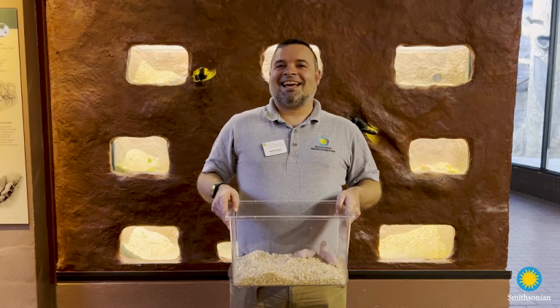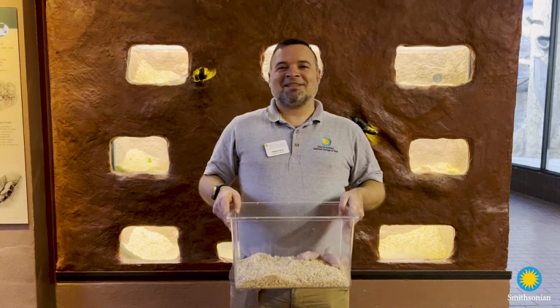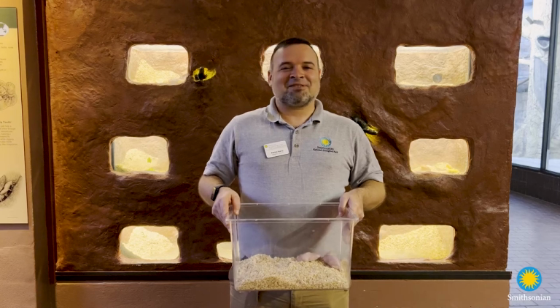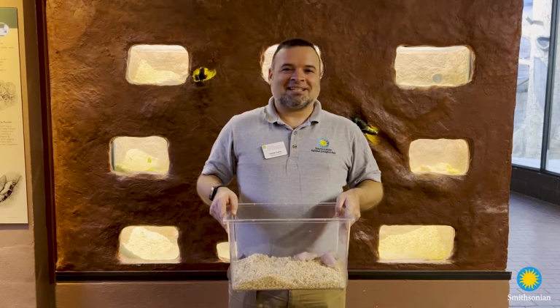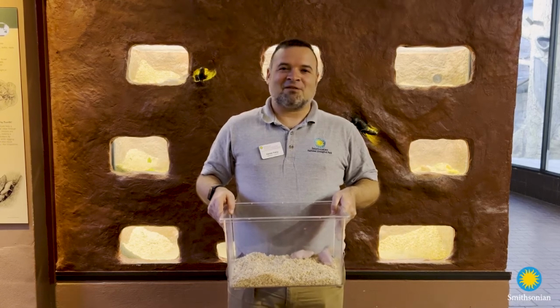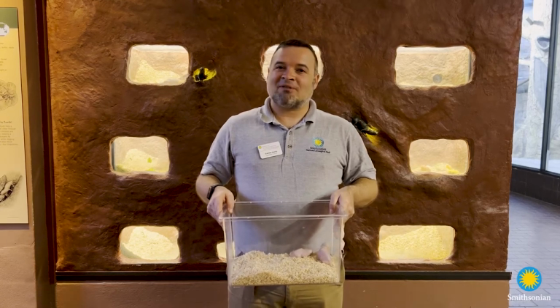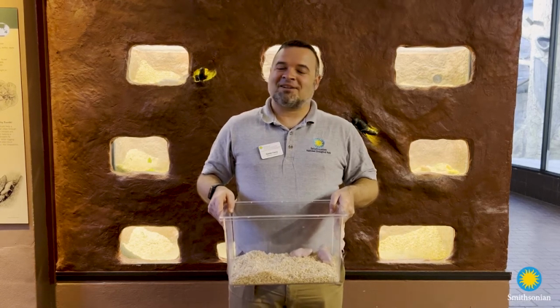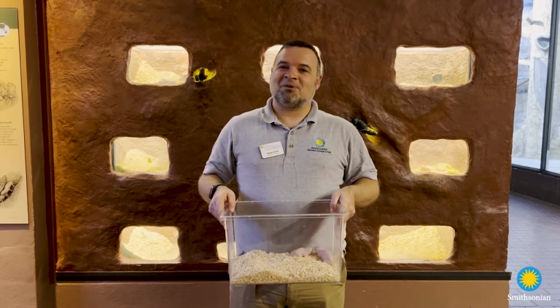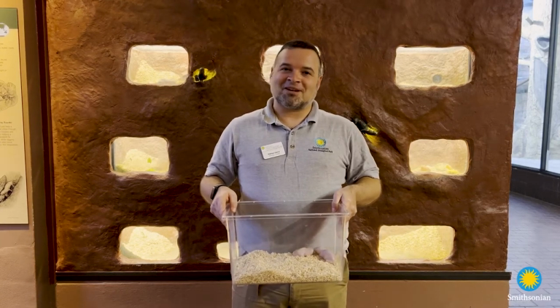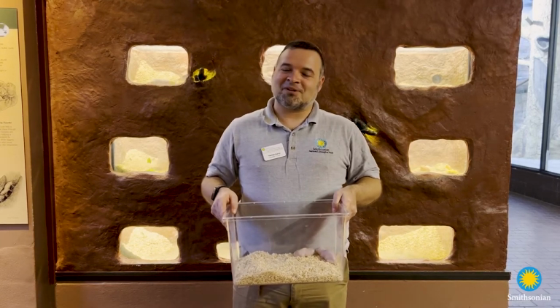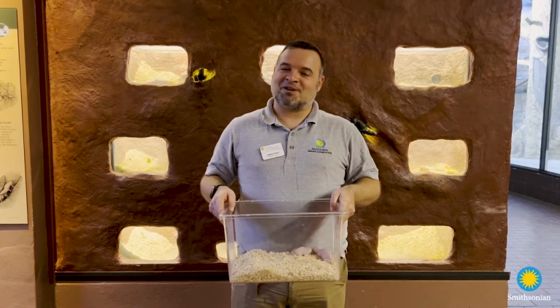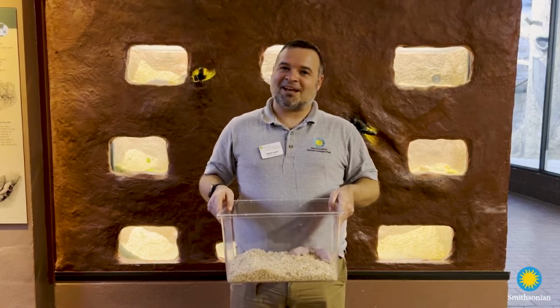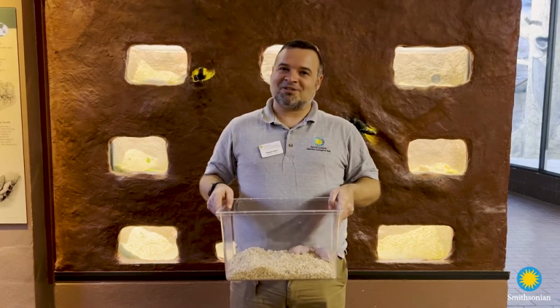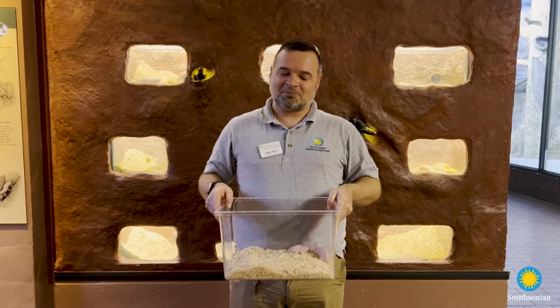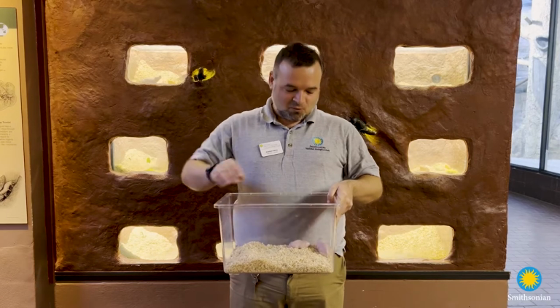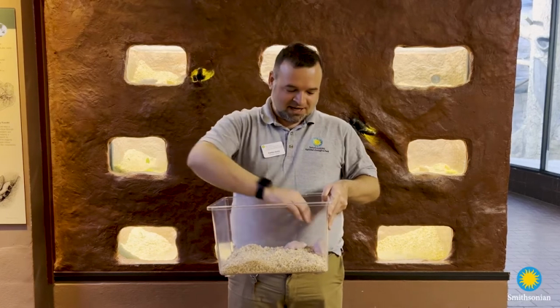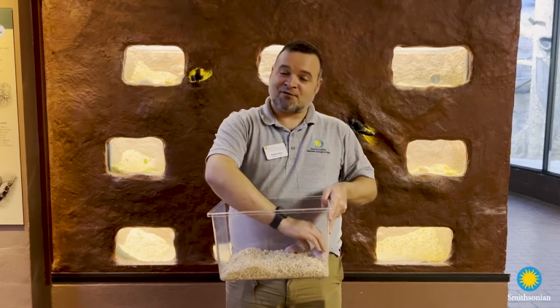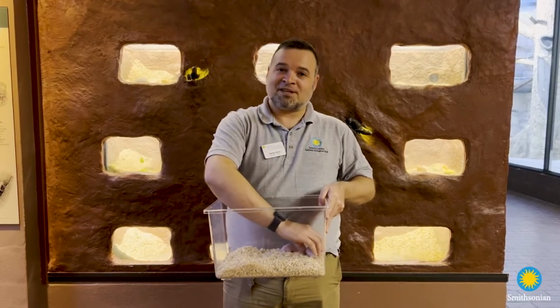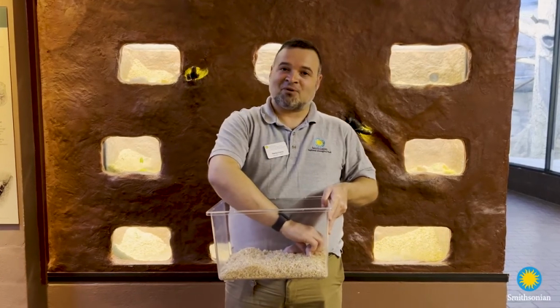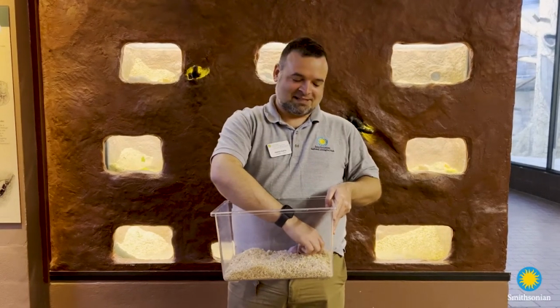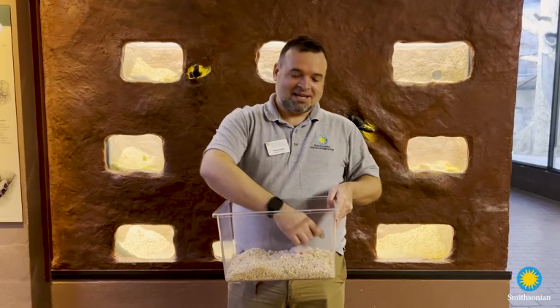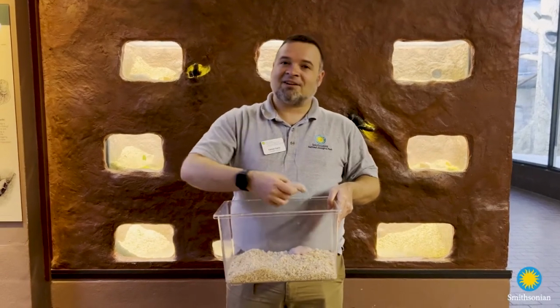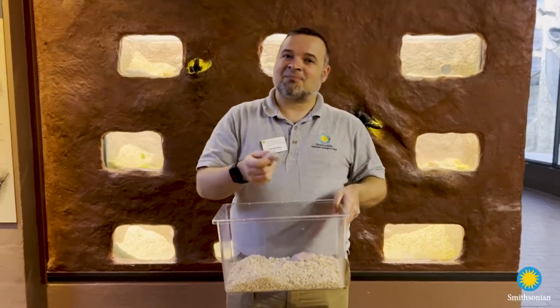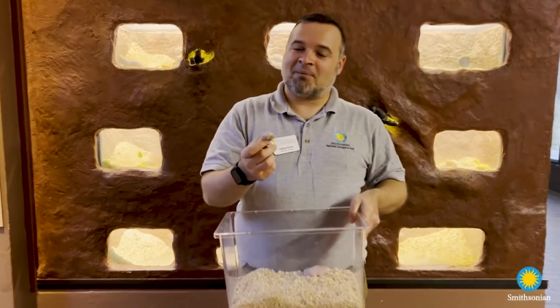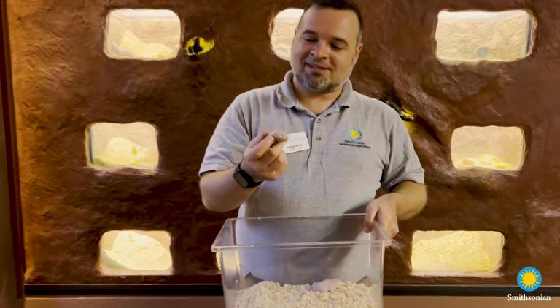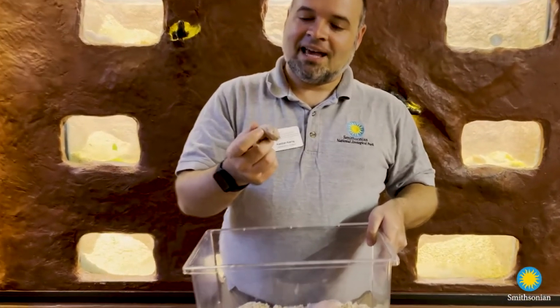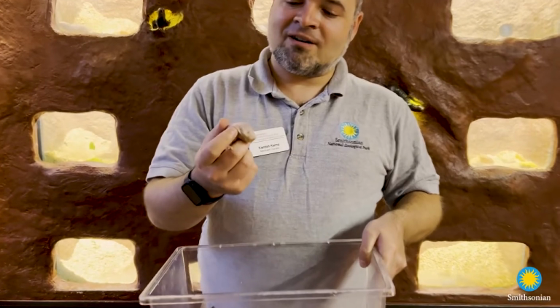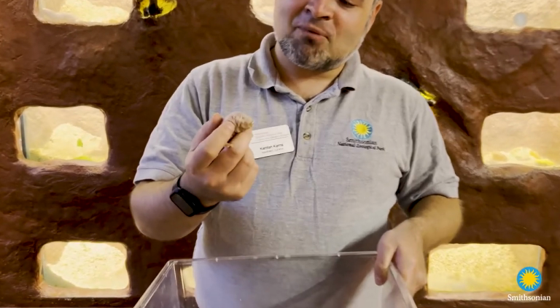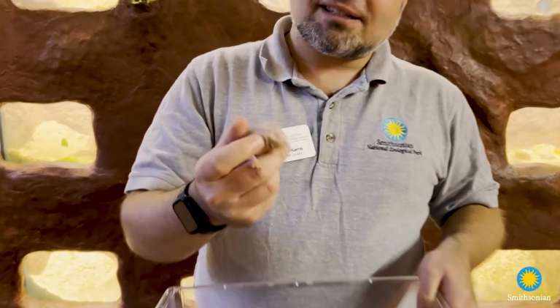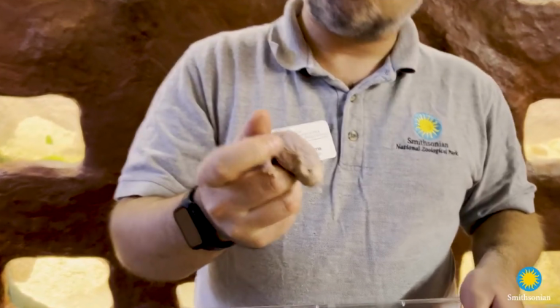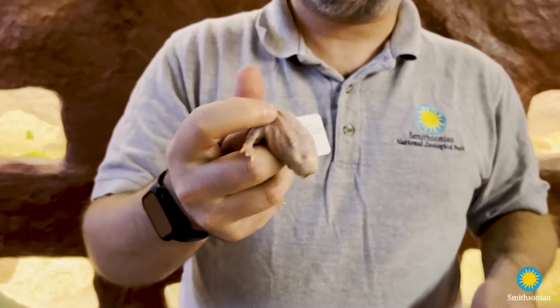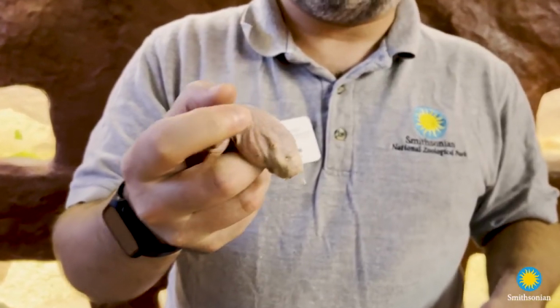Hey, I'm Kenton Kearns and I take care of the mole rats here at Smithsonian's National Zoo and Conservation Biology Institute. We're standing in front of the naked mole rat exhibit here at the Small Mammal House, and our naked mole rats don't have any clothes.